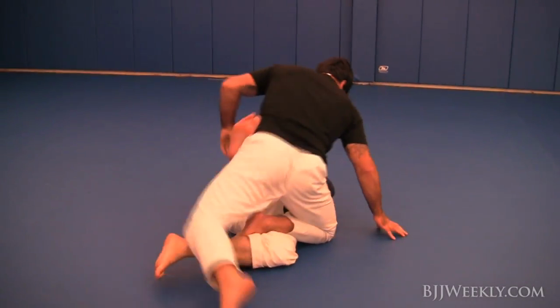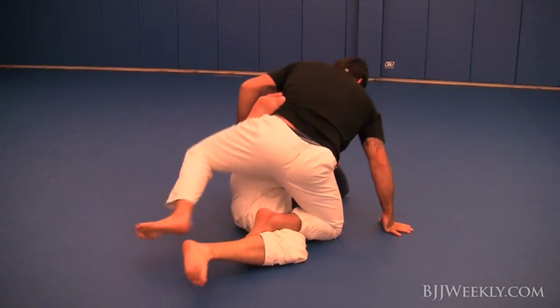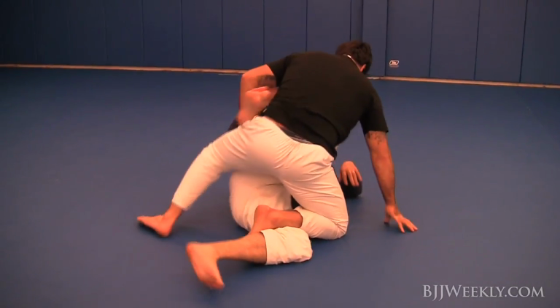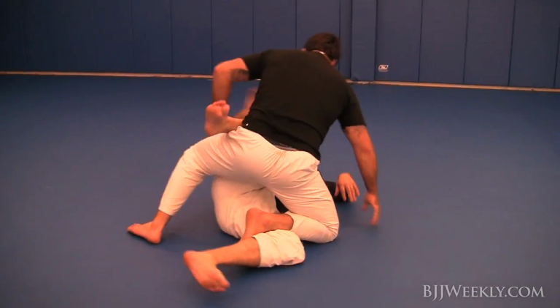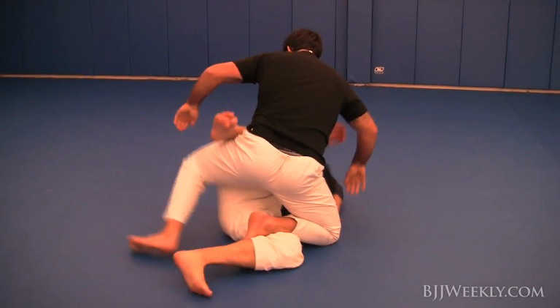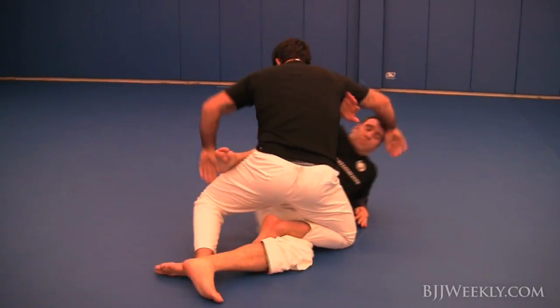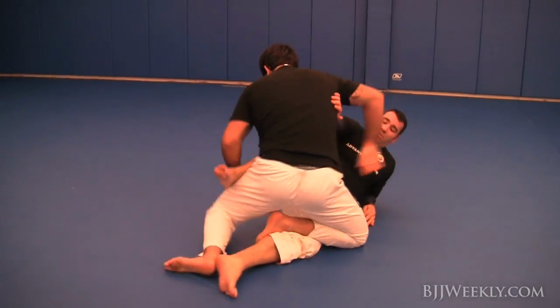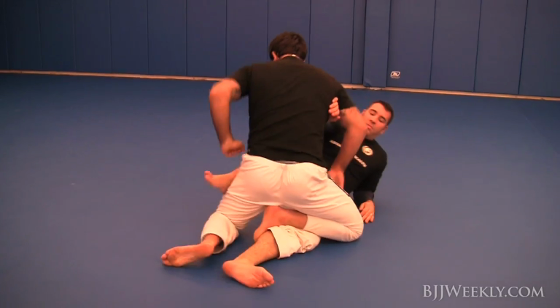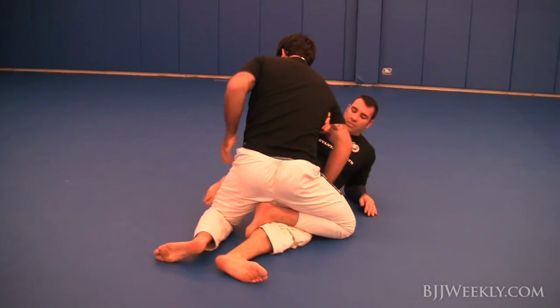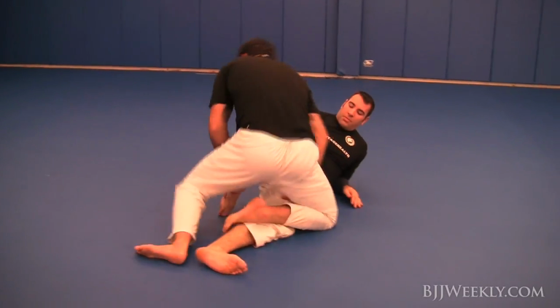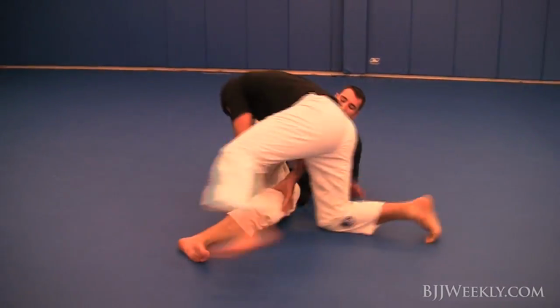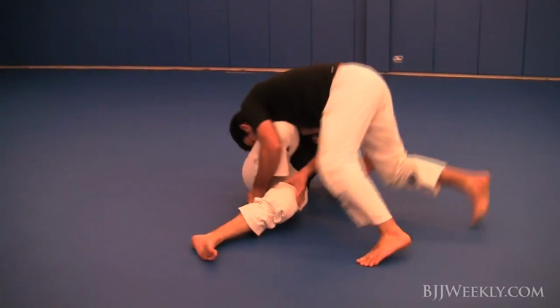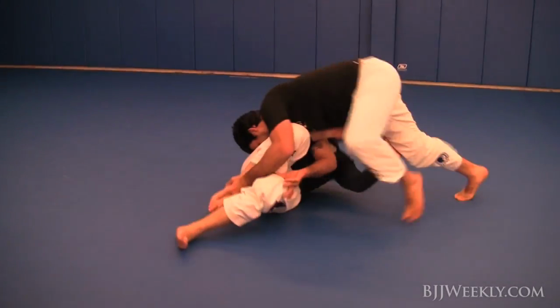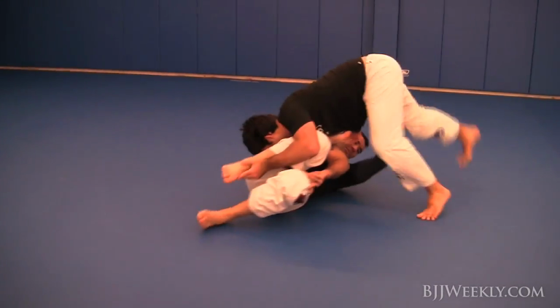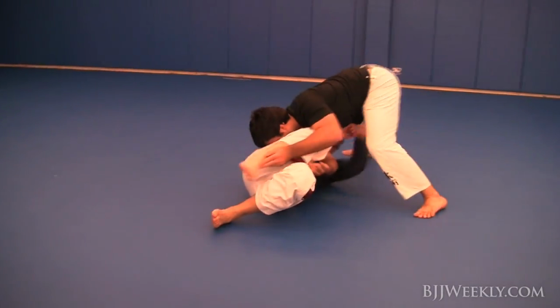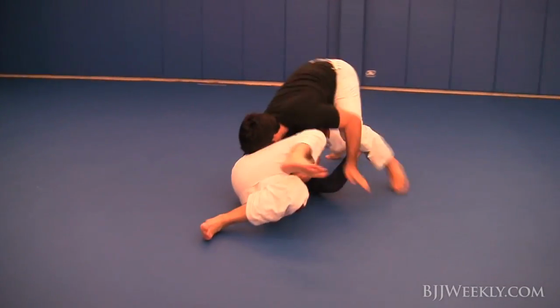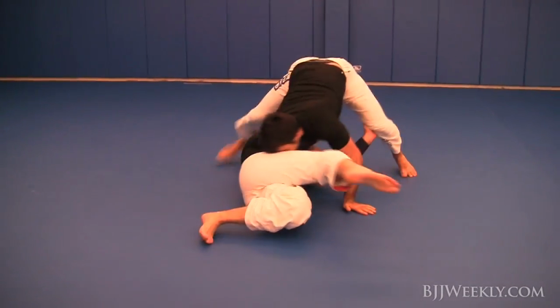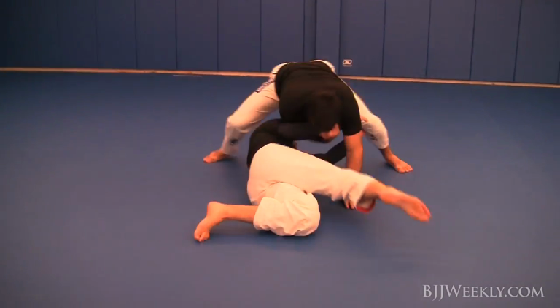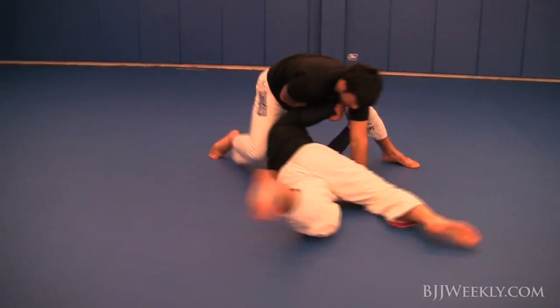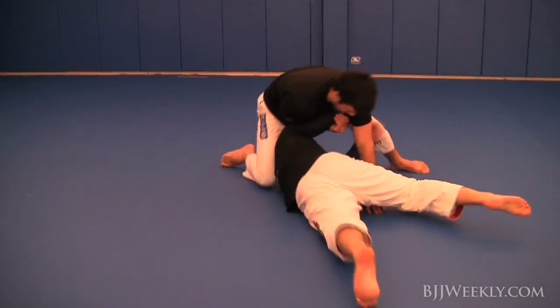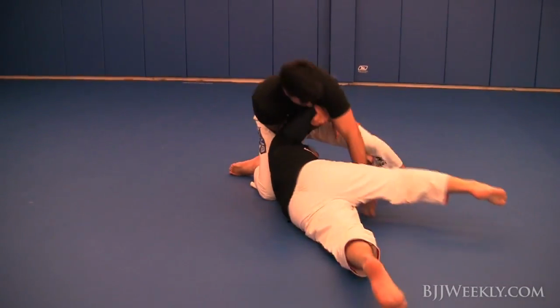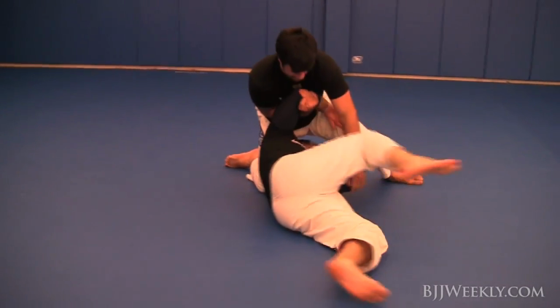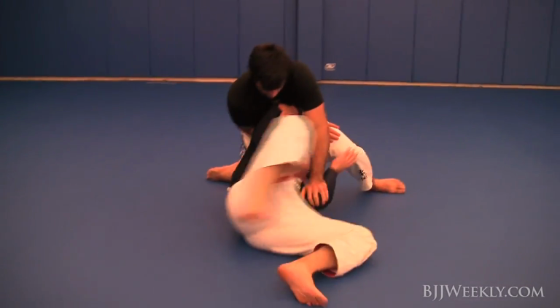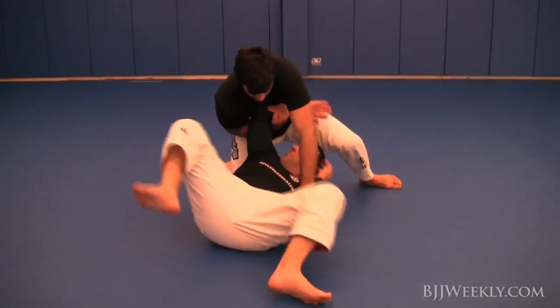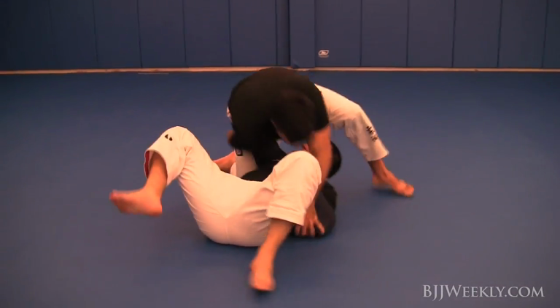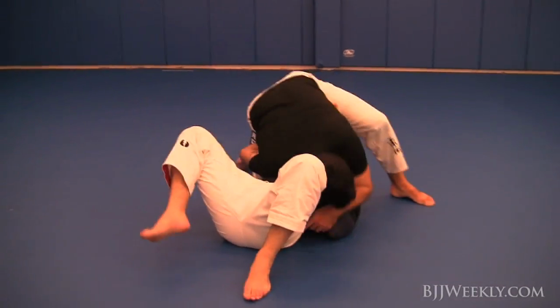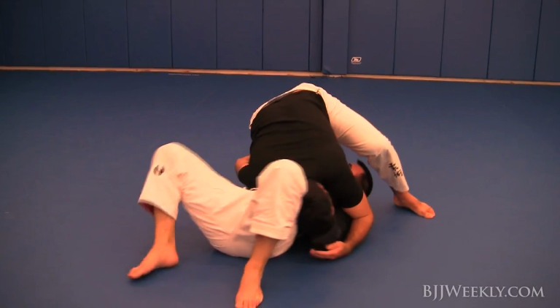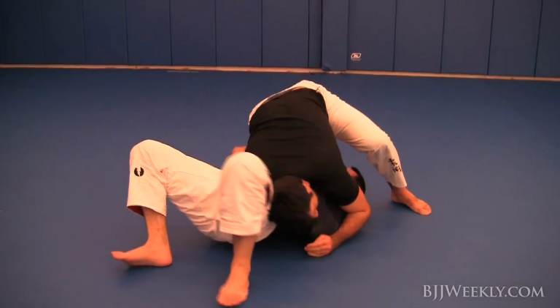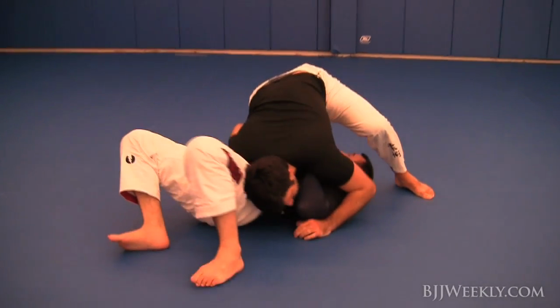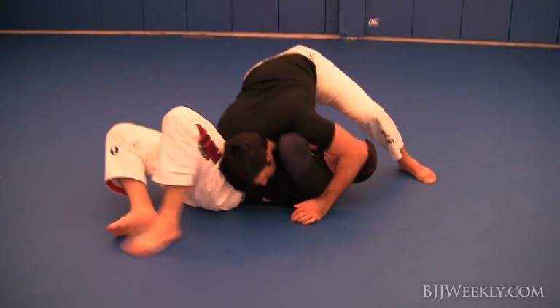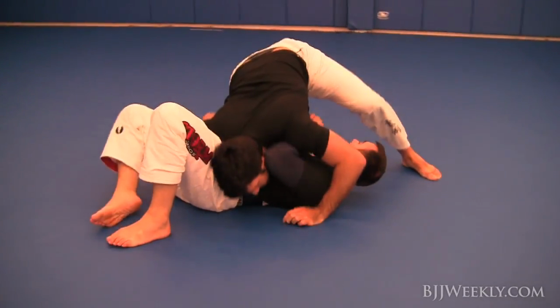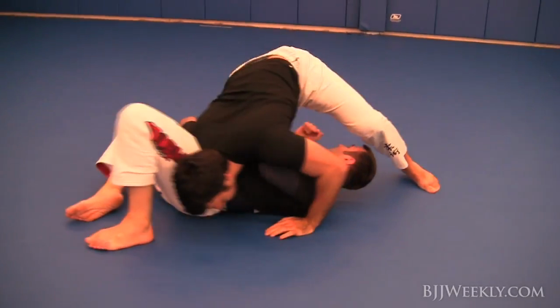He's driving with that inside cross knee pass but moves to a different passing game and gets right around my guard.